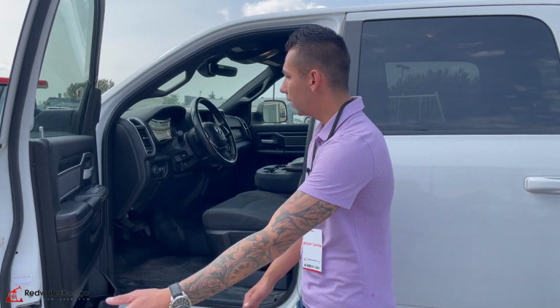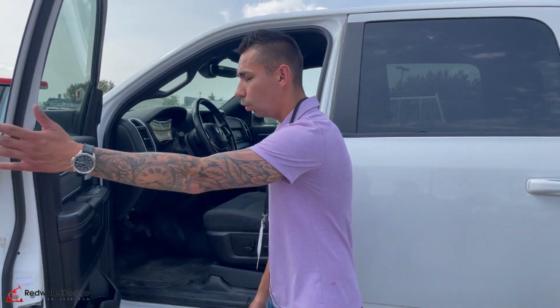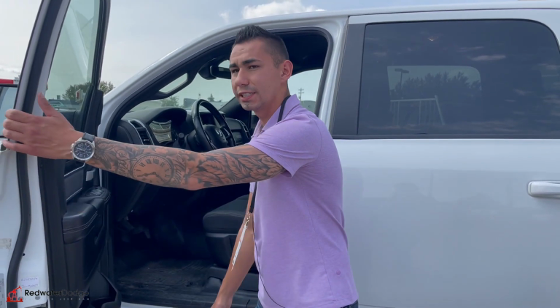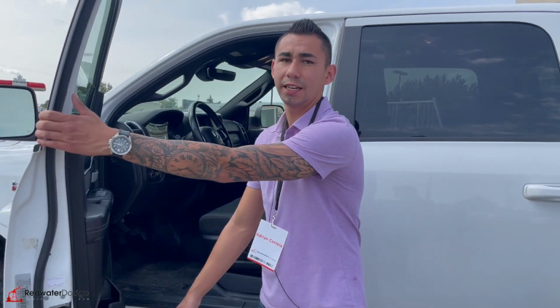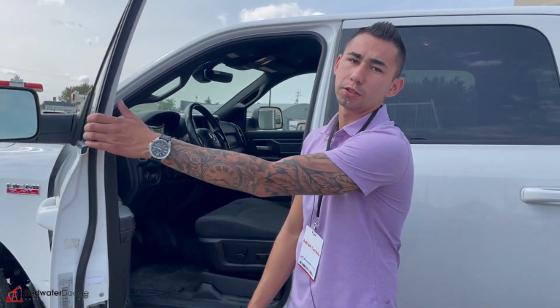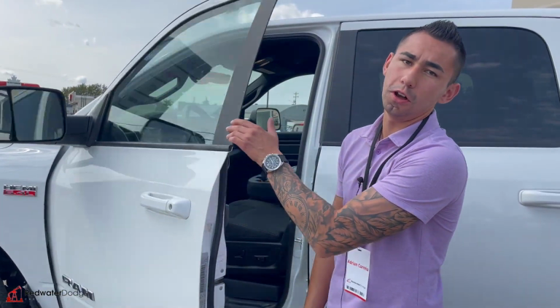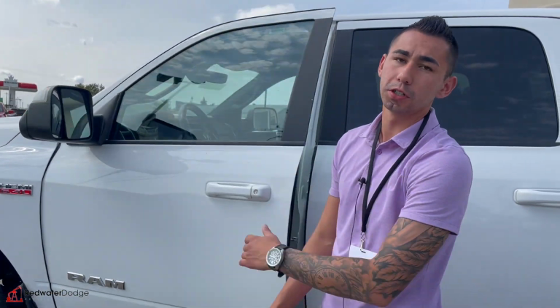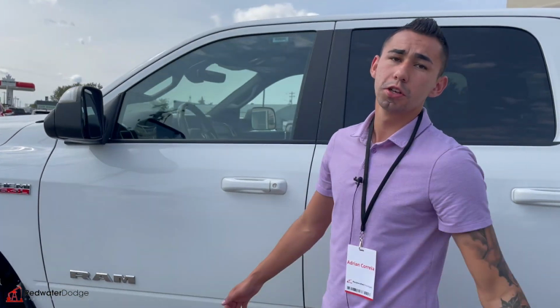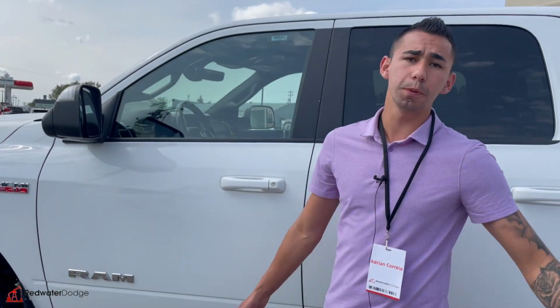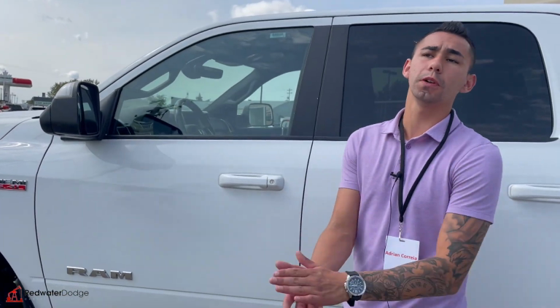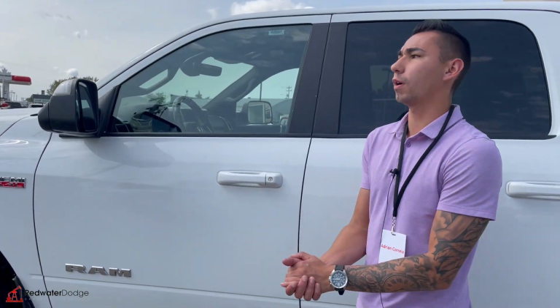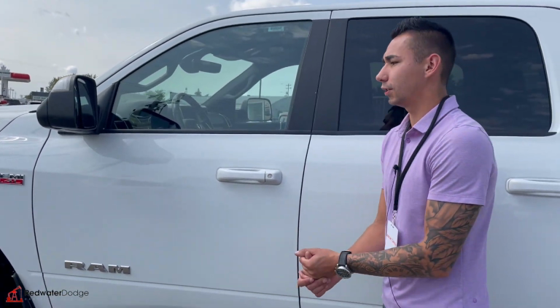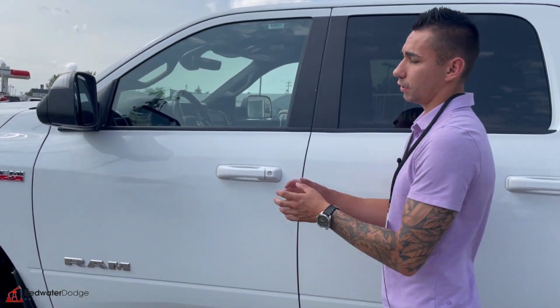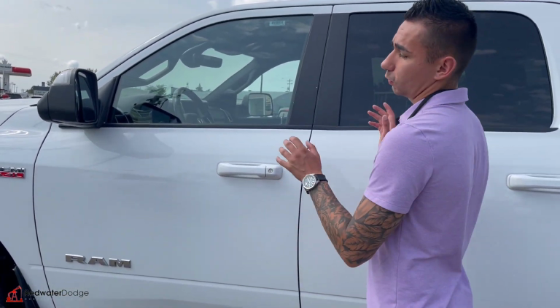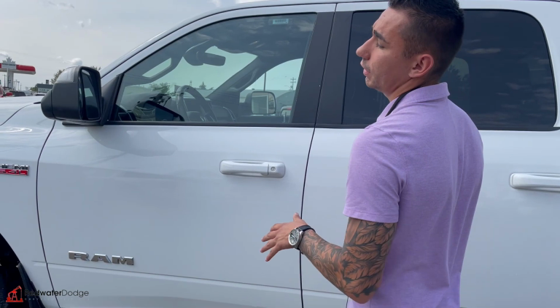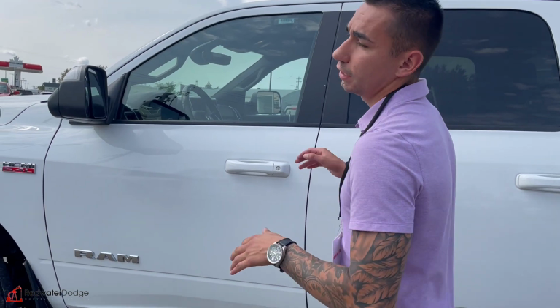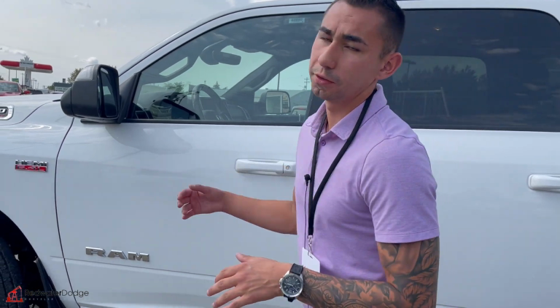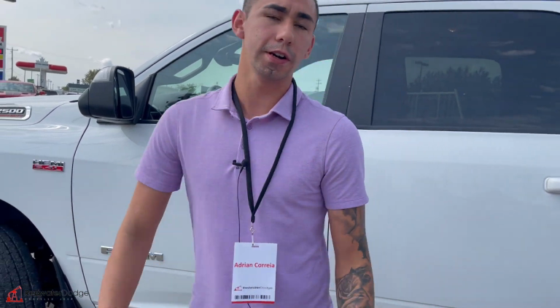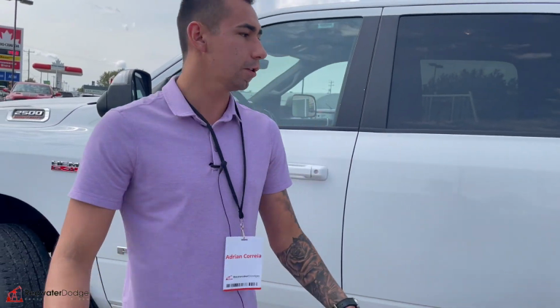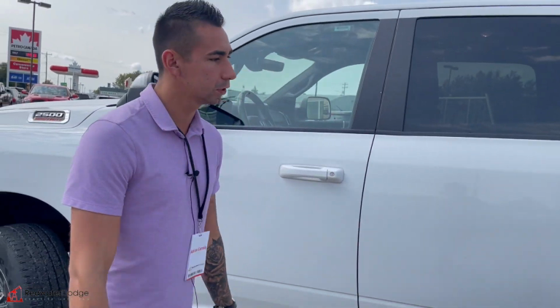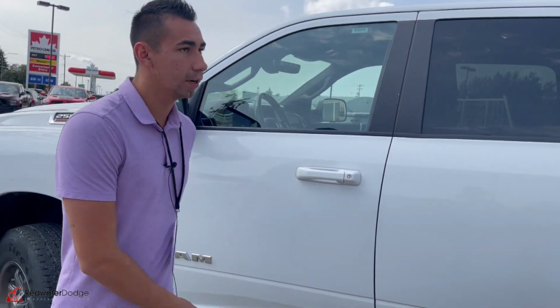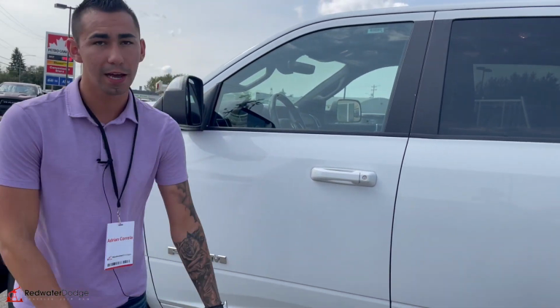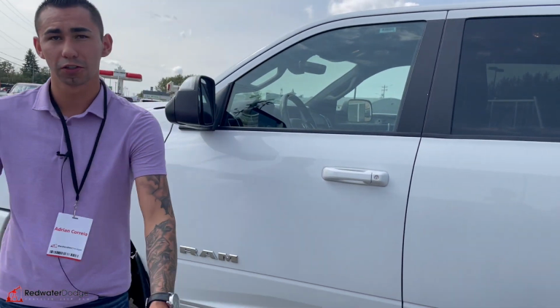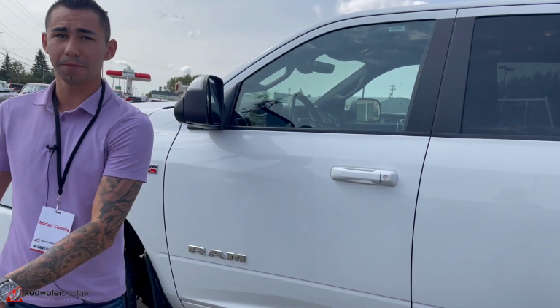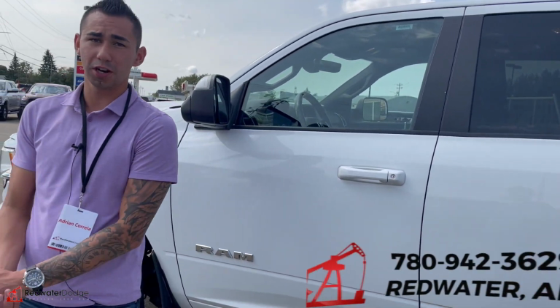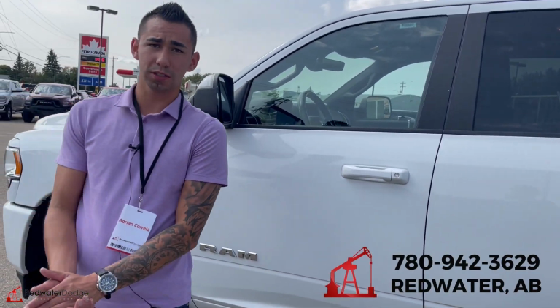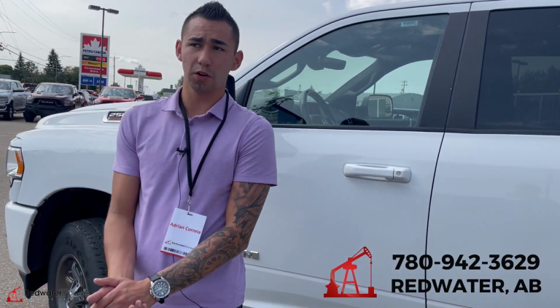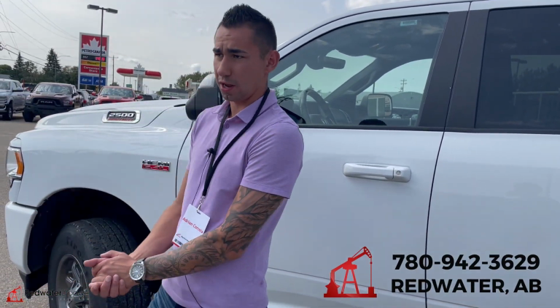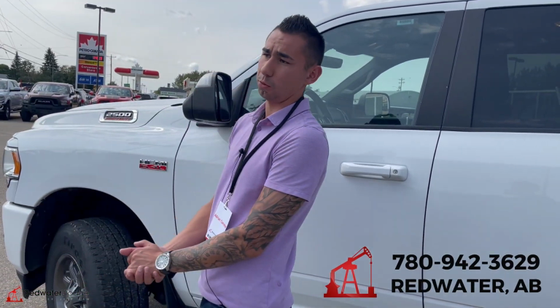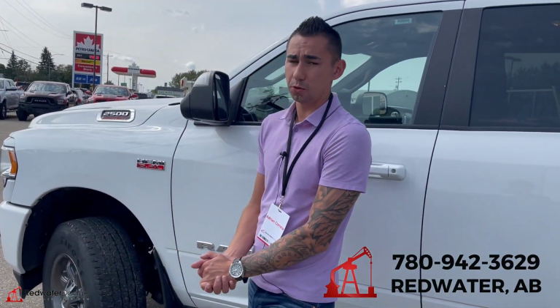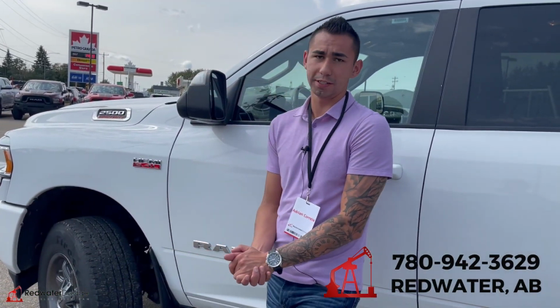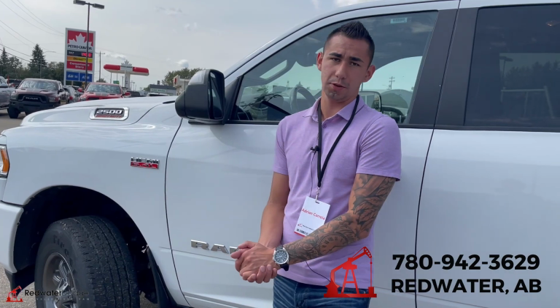And only 69,000 kilometers — super, super low guys. This truck is sweet, very nice options and nice package, so give me a shout at 780-942-3629.